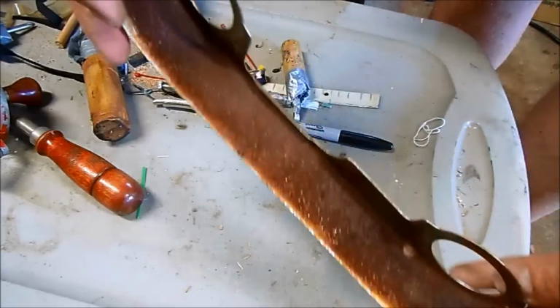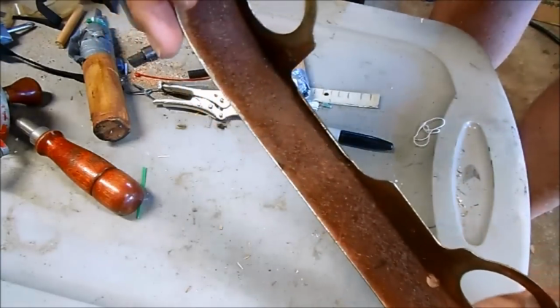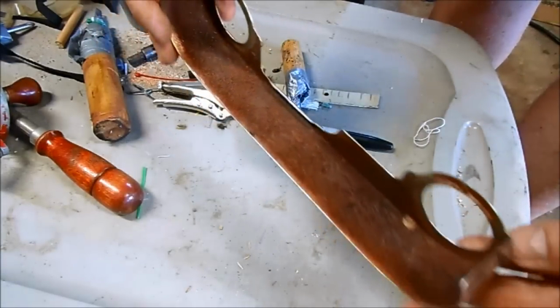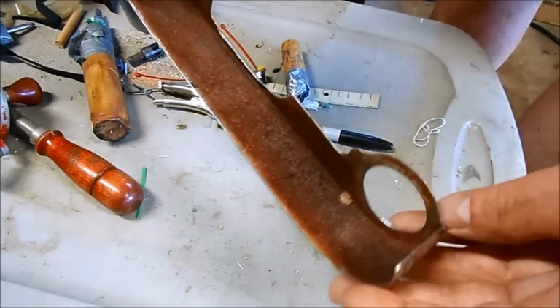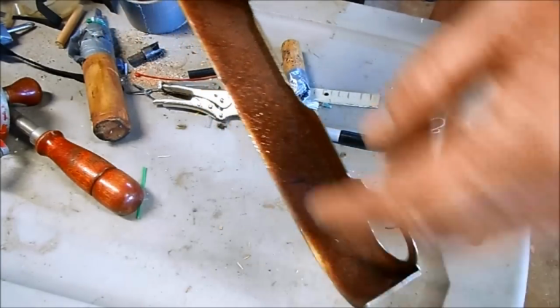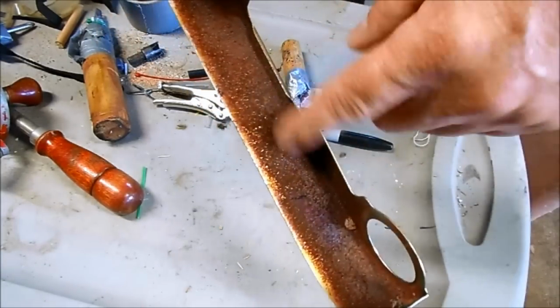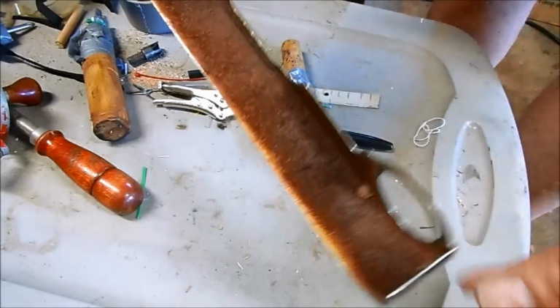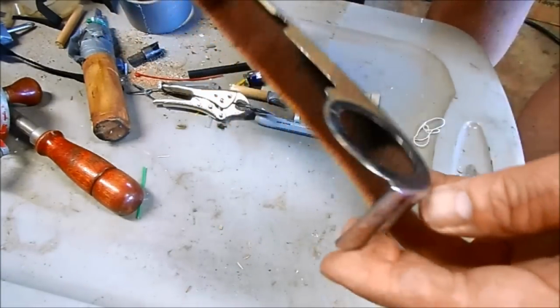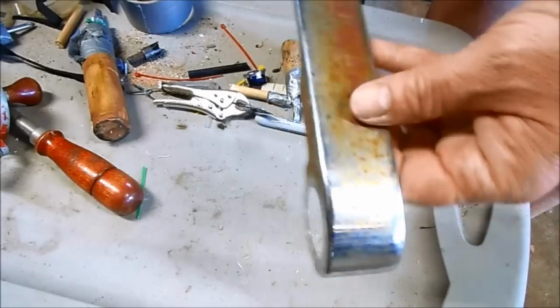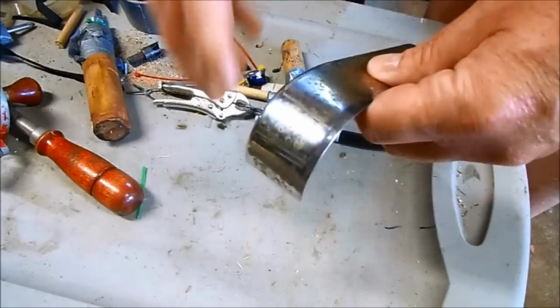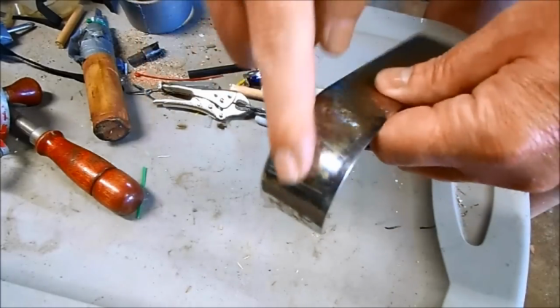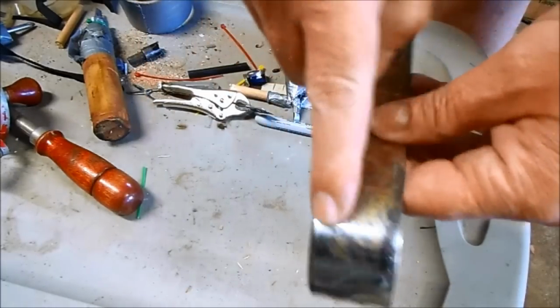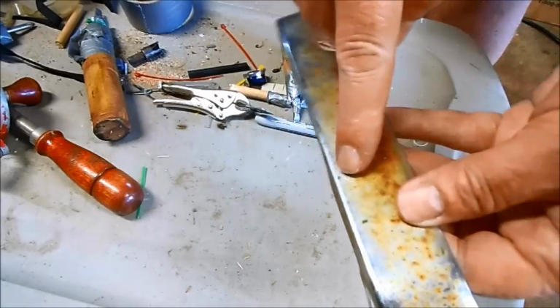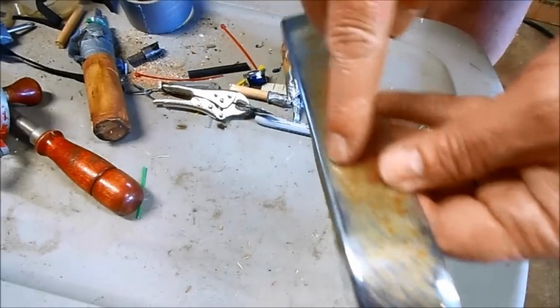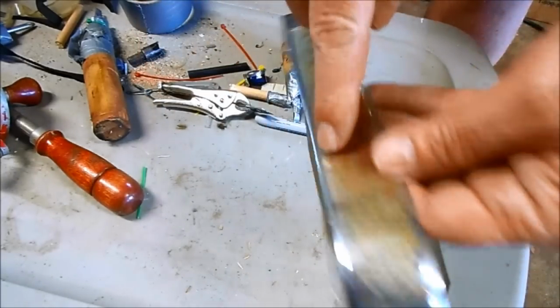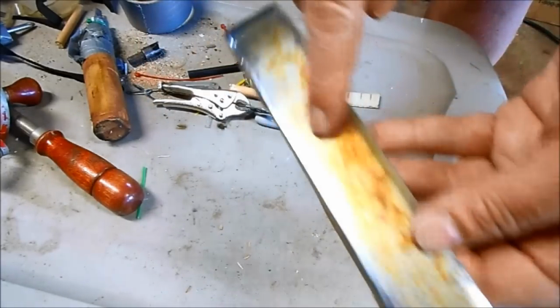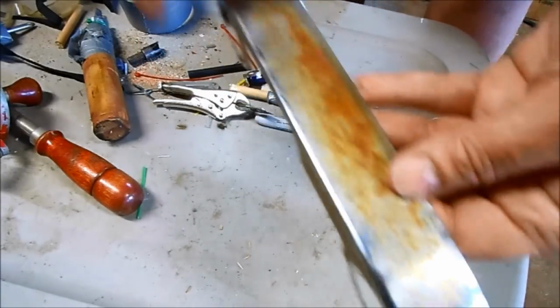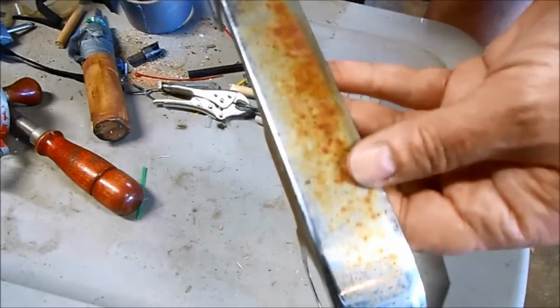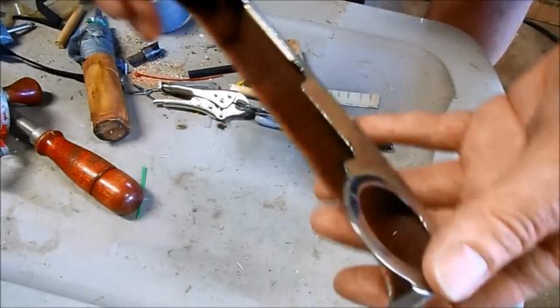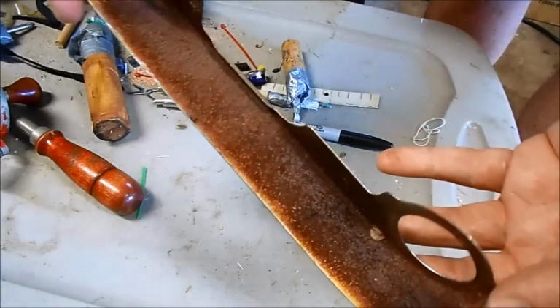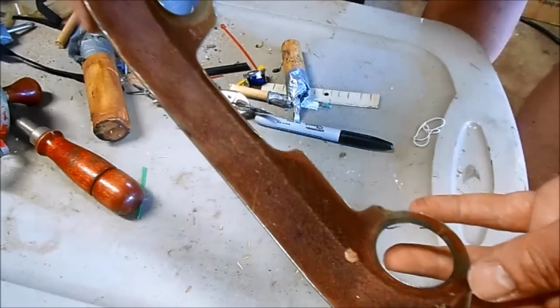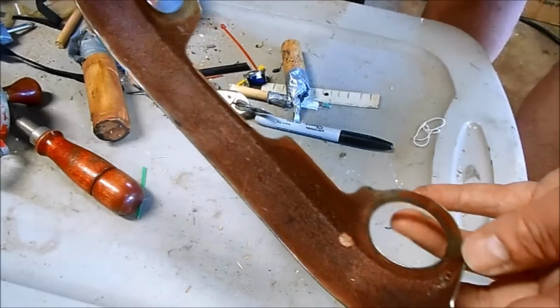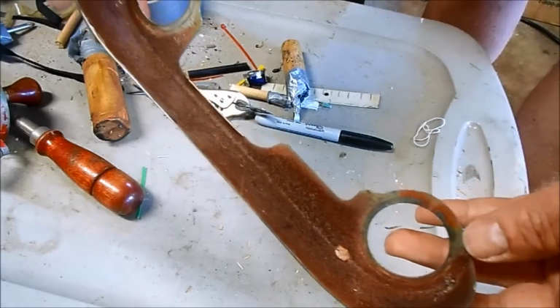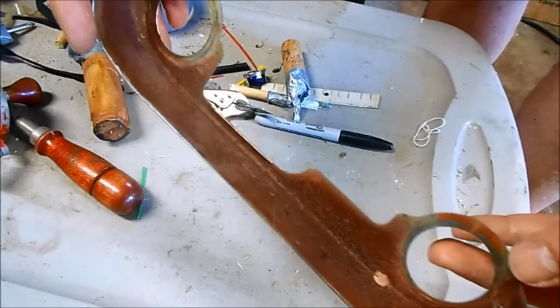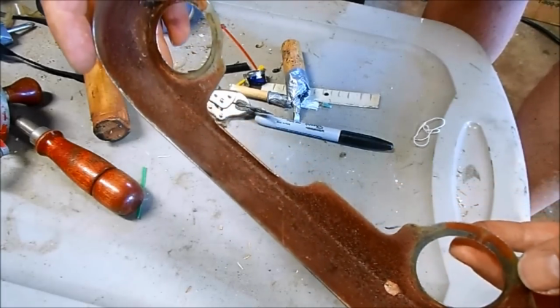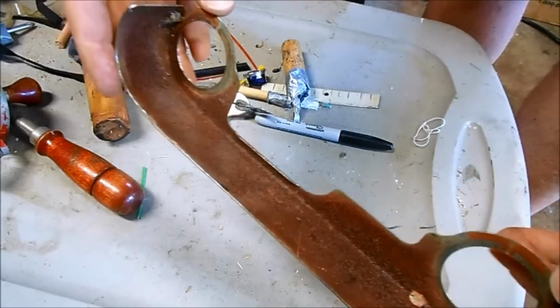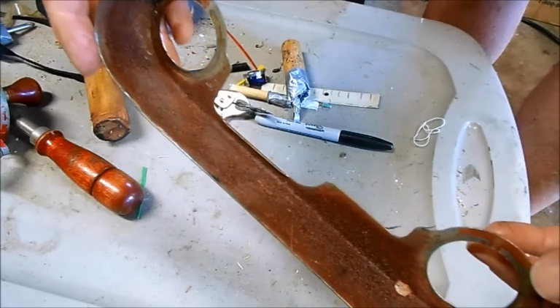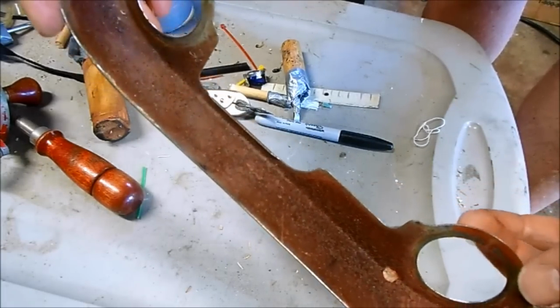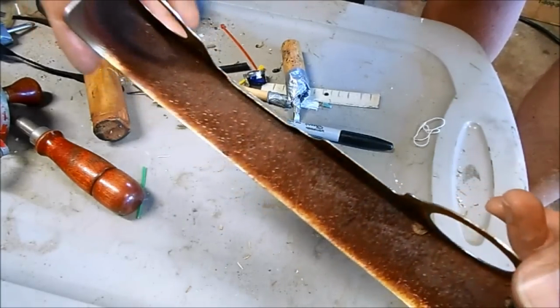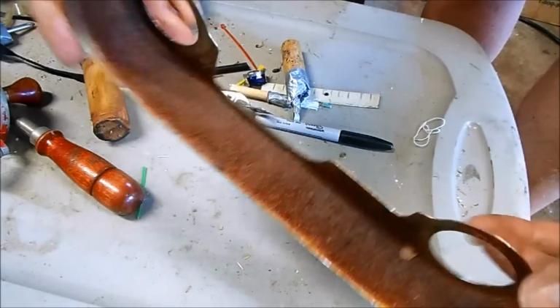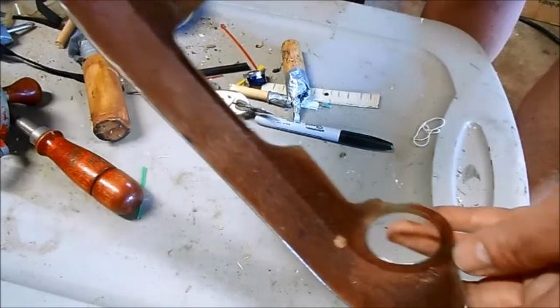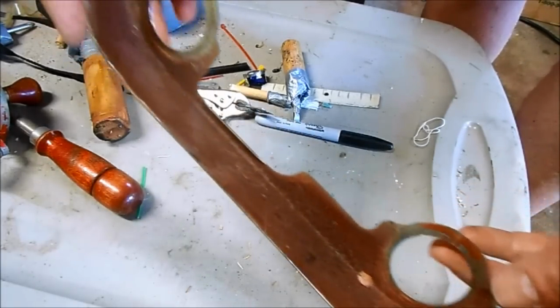I've got some parts that I need to remove the rust from, but I don't want to use my blaster setup on this because it's got nice chrome on this side. I'm going to build an electrolysis setup today to remove rust from metal parts.